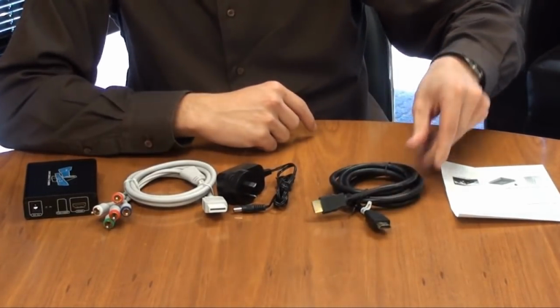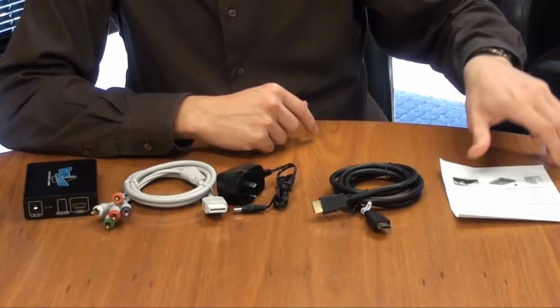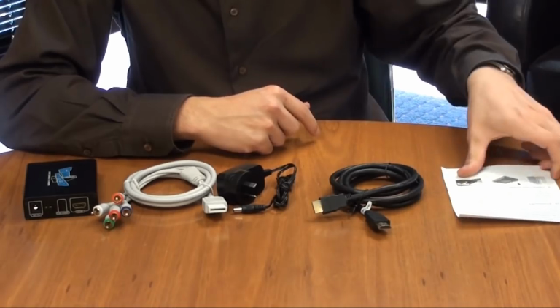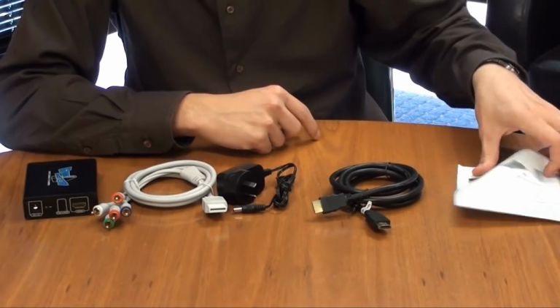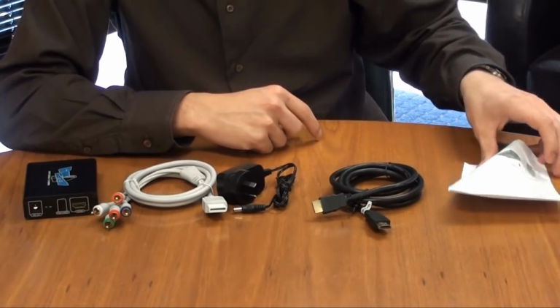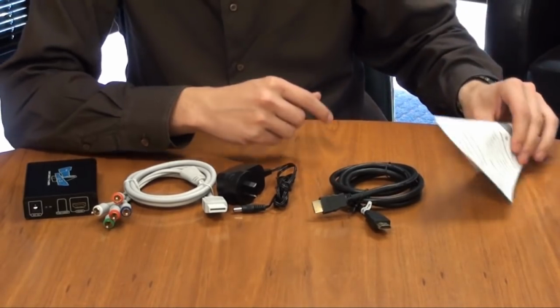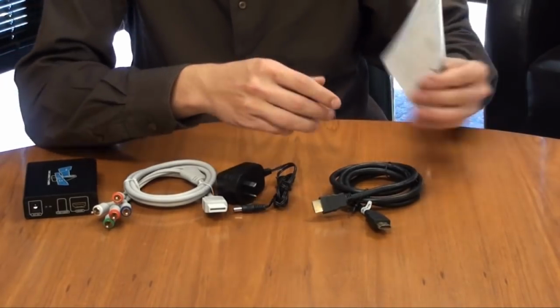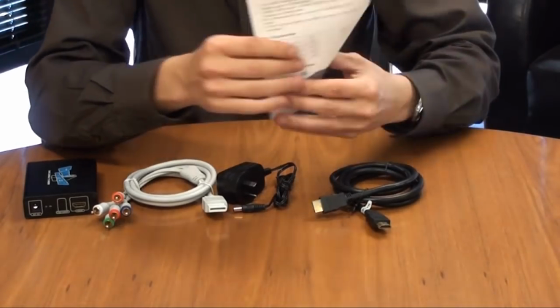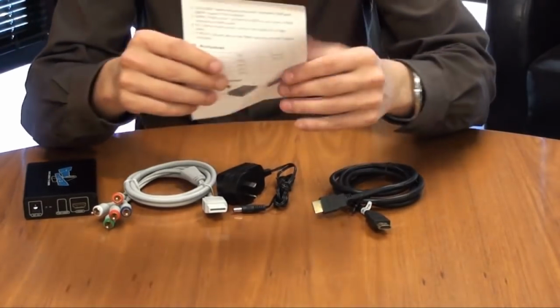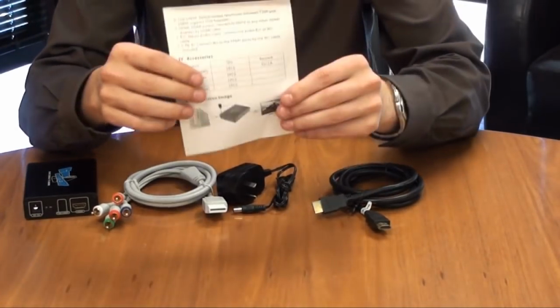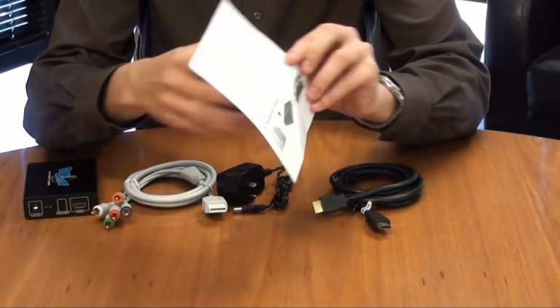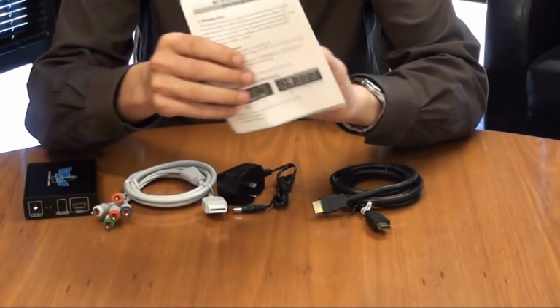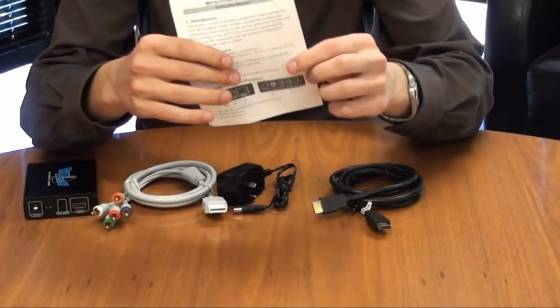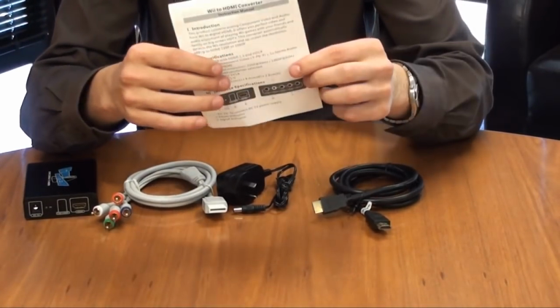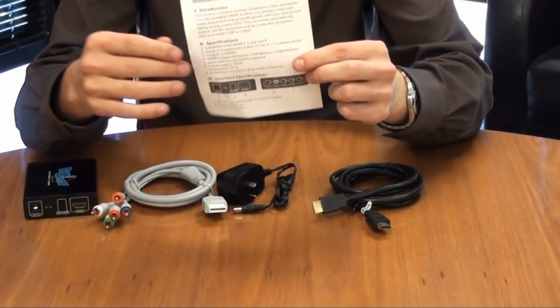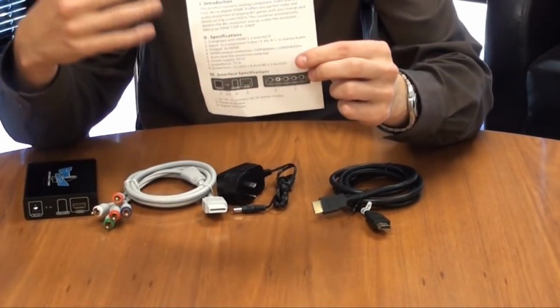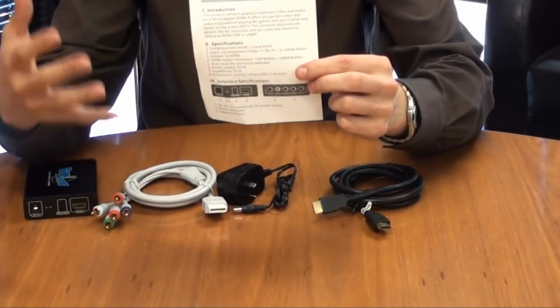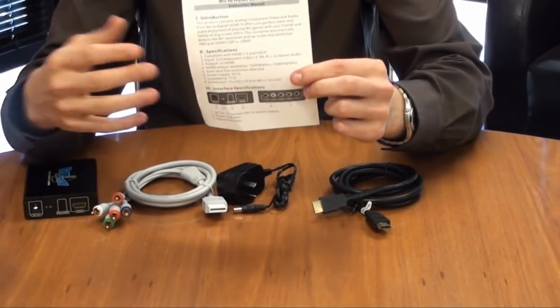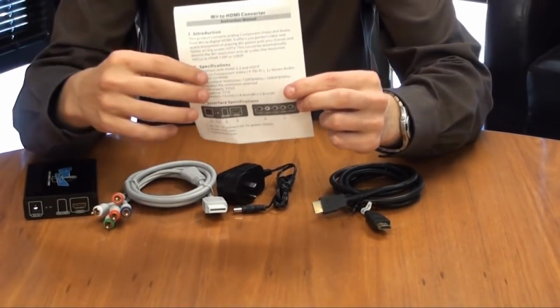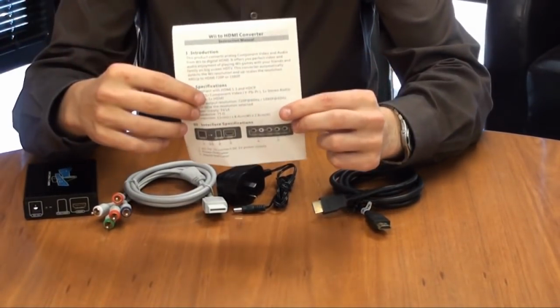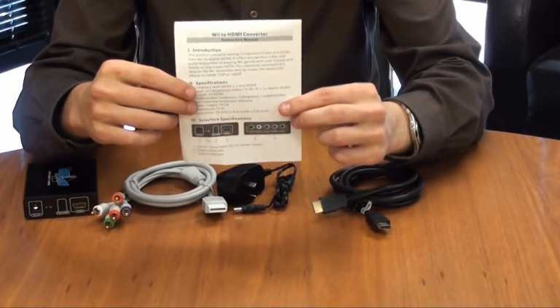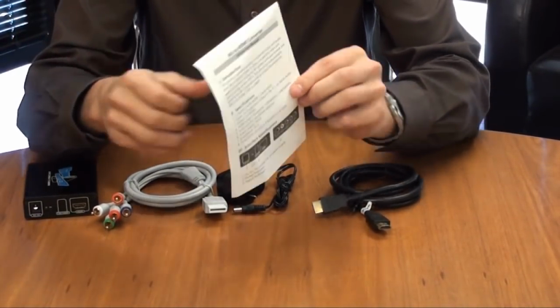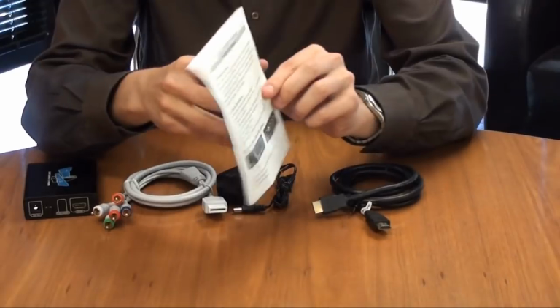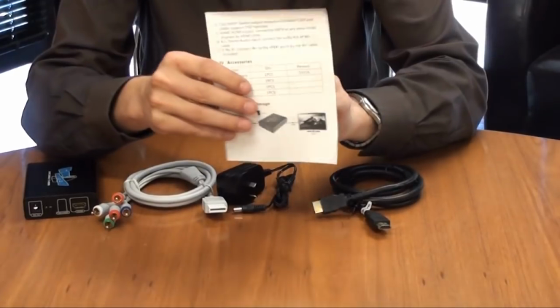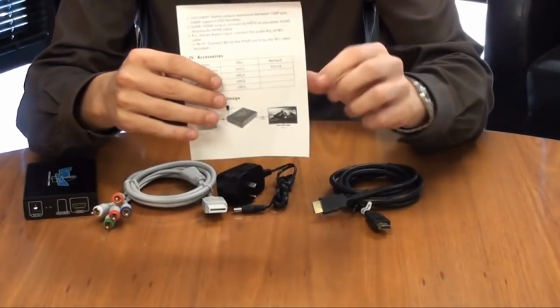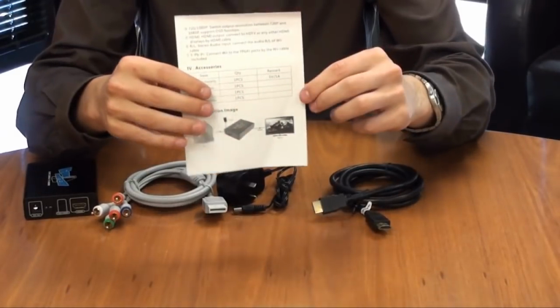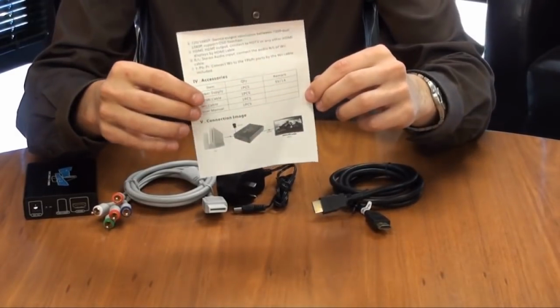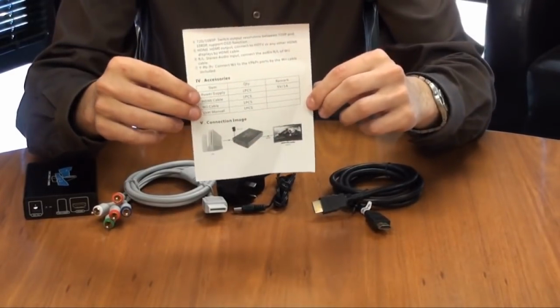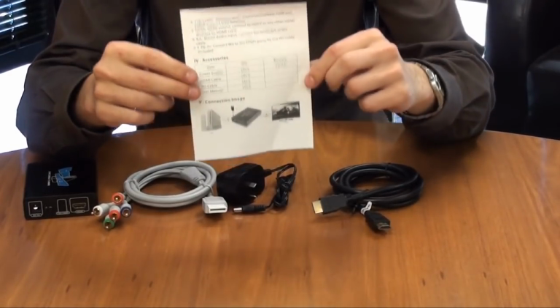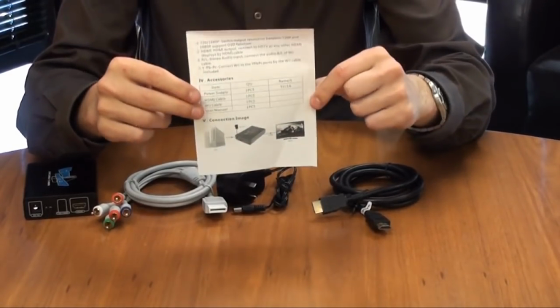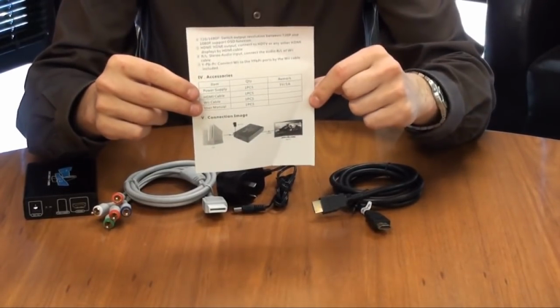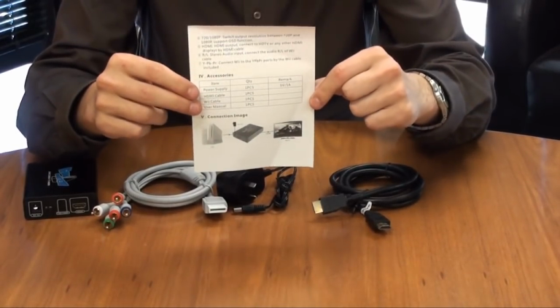Last but not least, we've also got a double-sided sheet instruction manual. There's not really much to it — it's just got some images and text on how to get started.